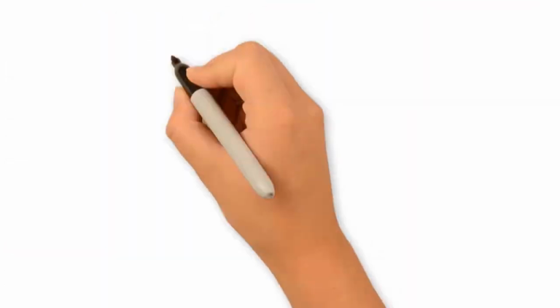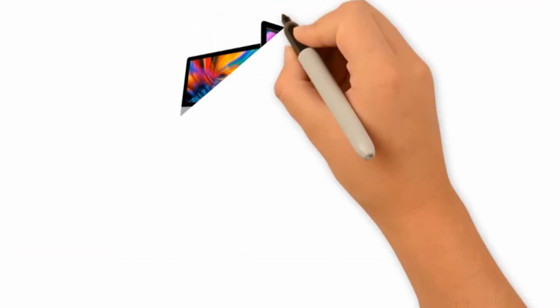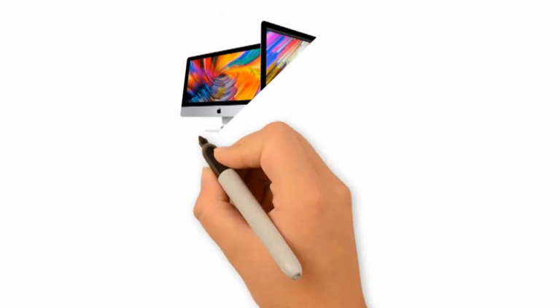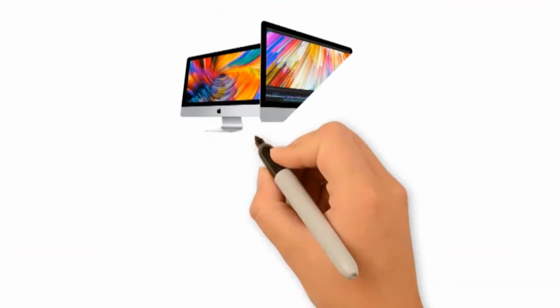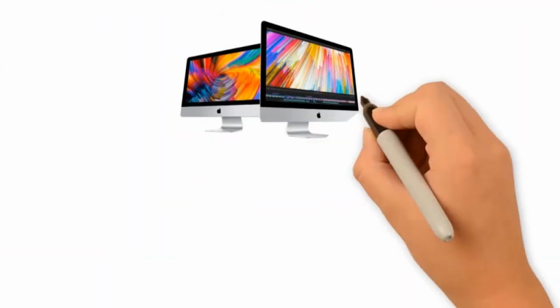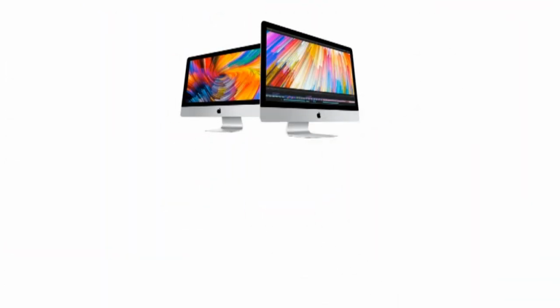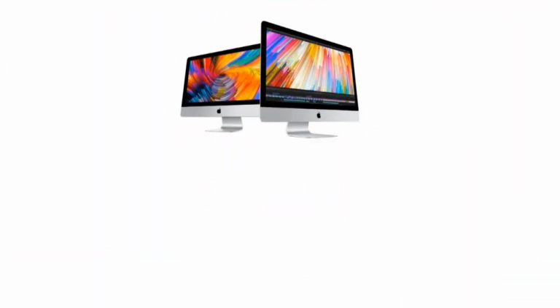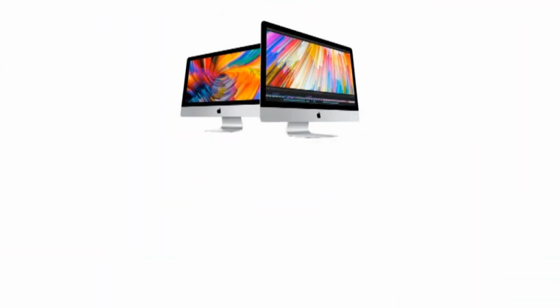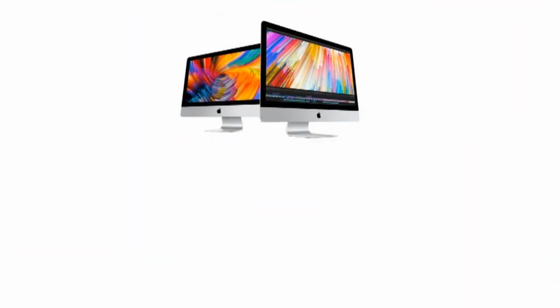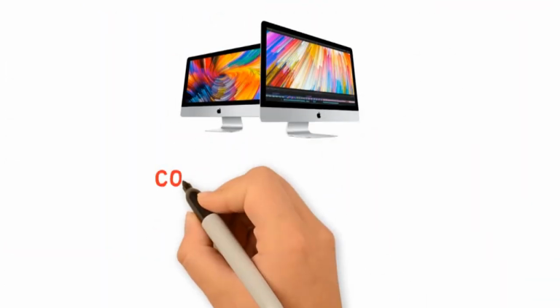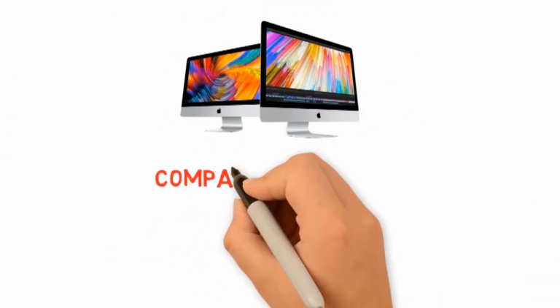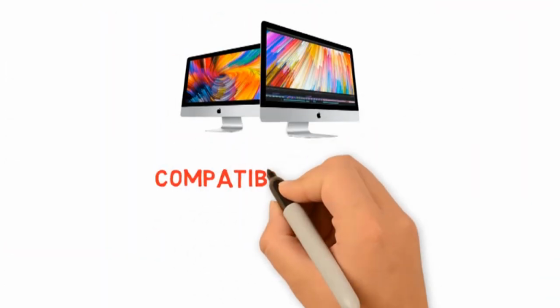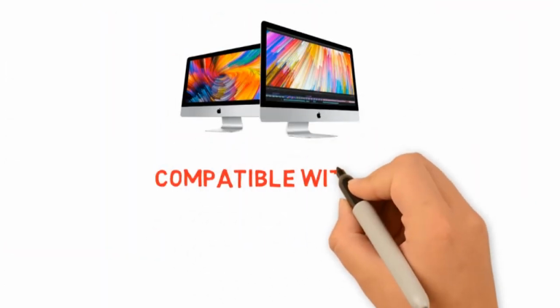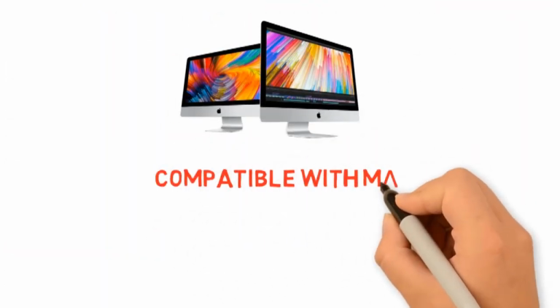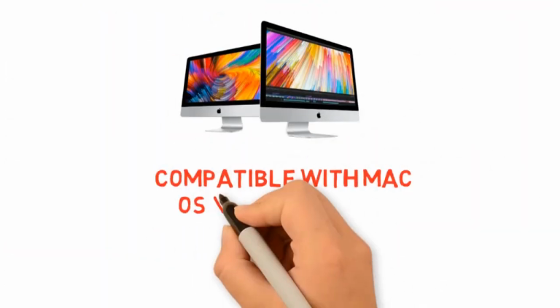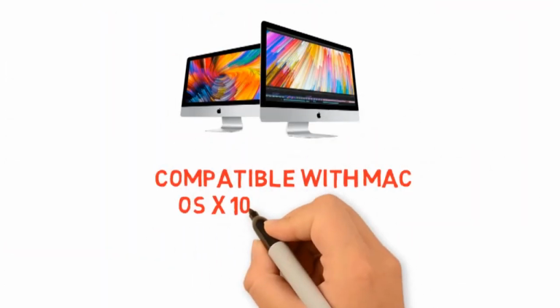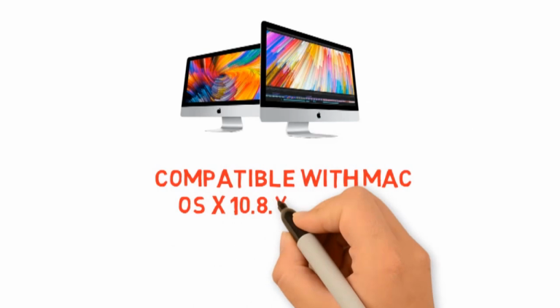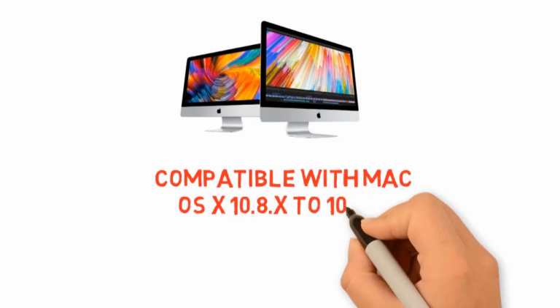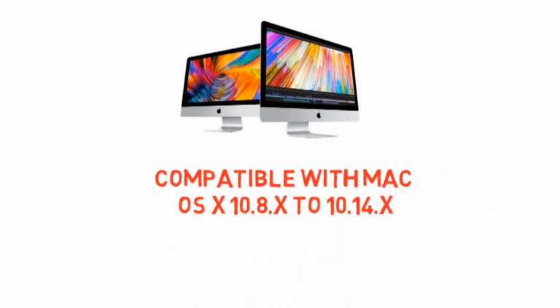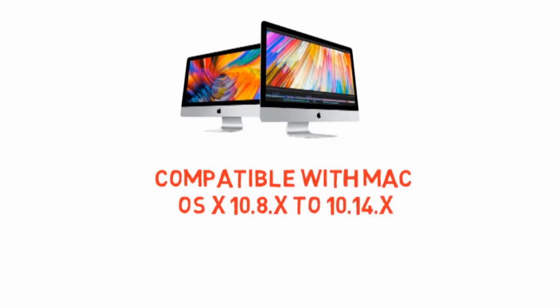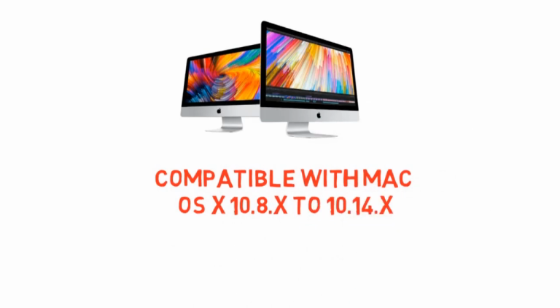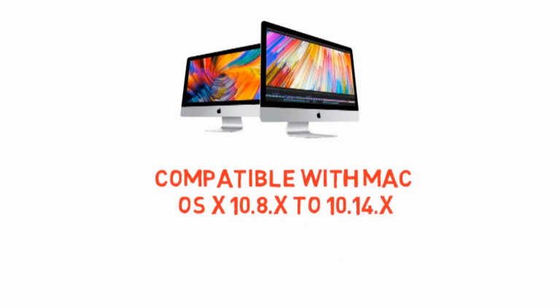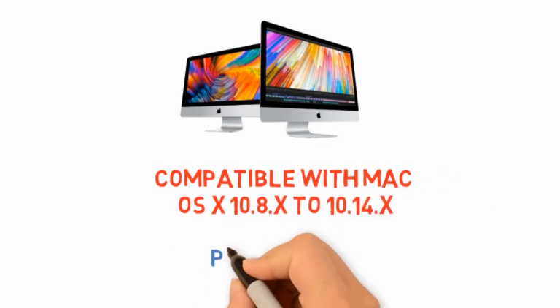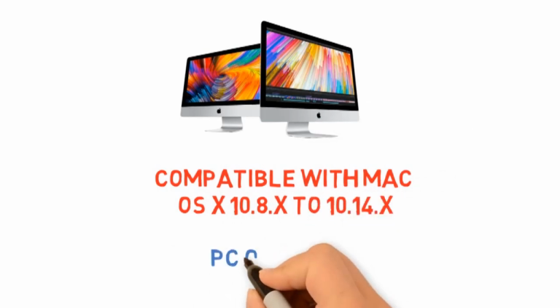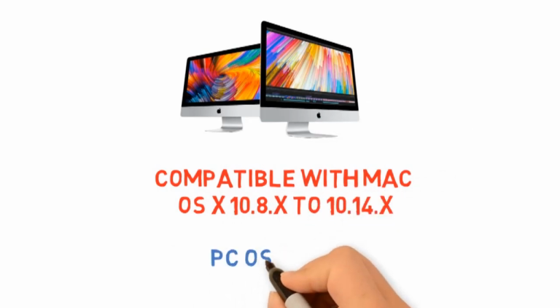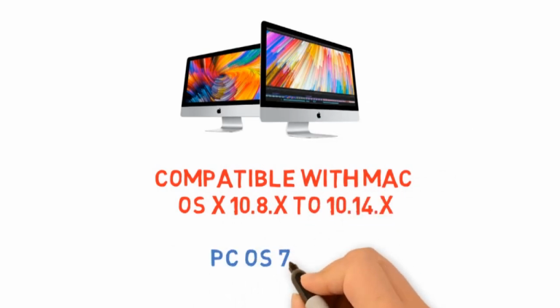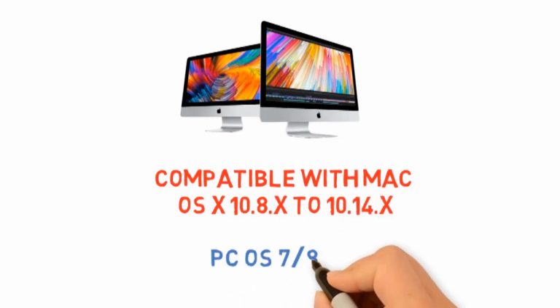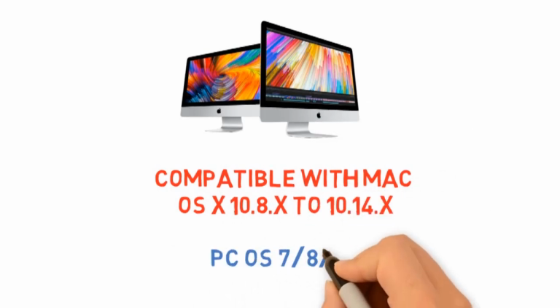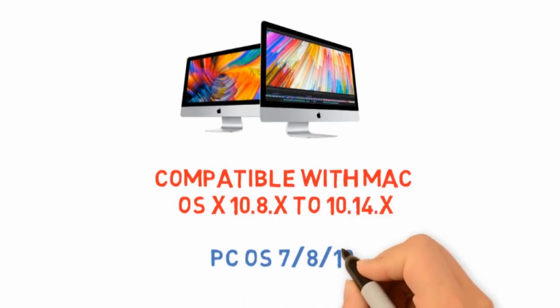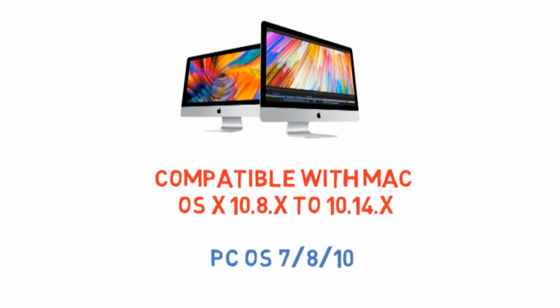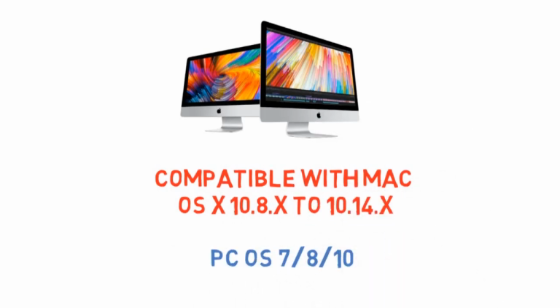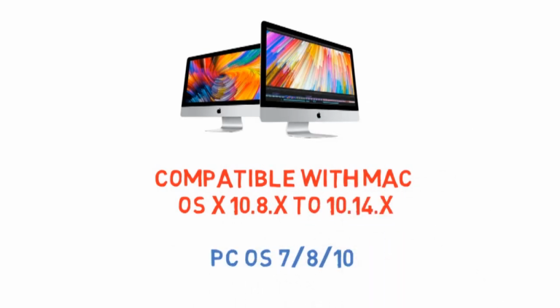More importantly, for Mac users, it's fully compatible with macOS 10.8 to 10.14. Of course, you can use it with PC OS 7, 8, or 10 as well.